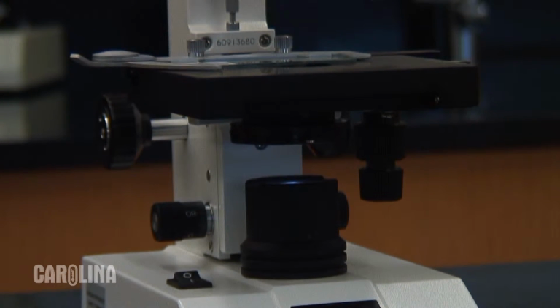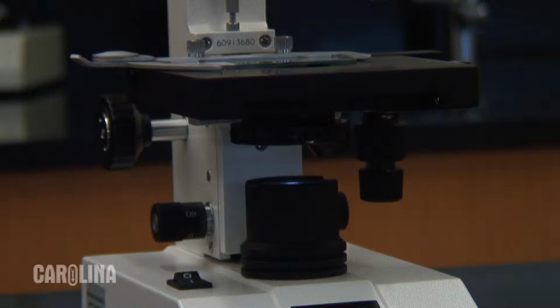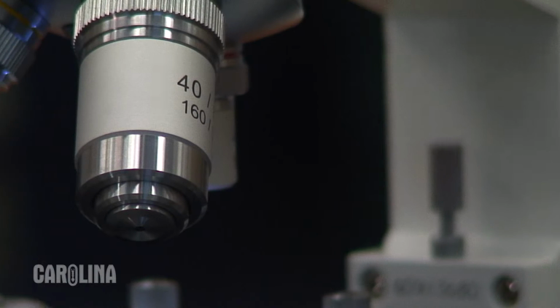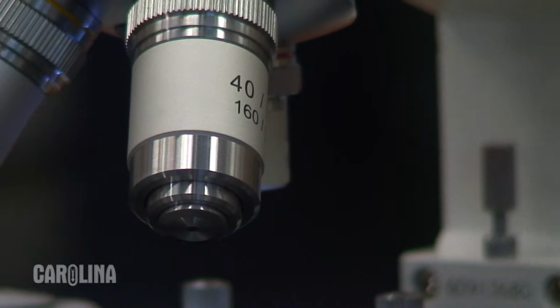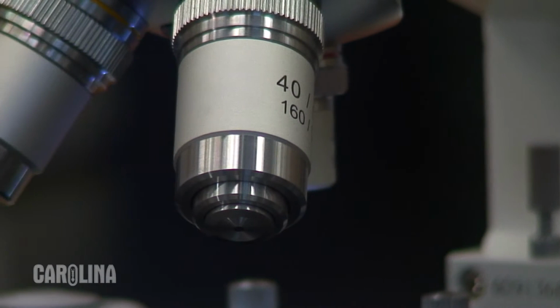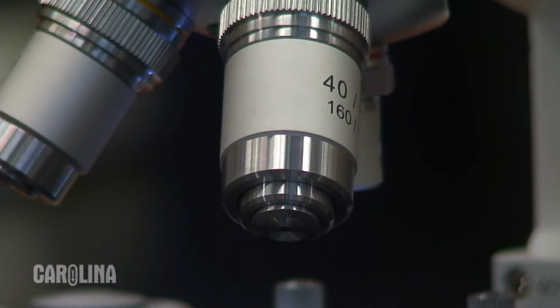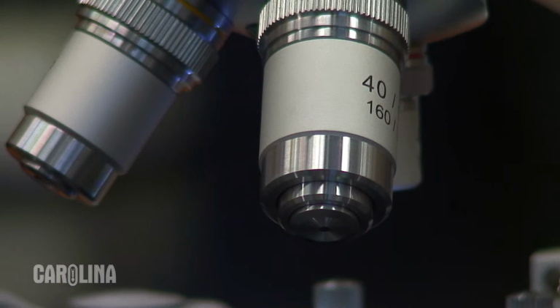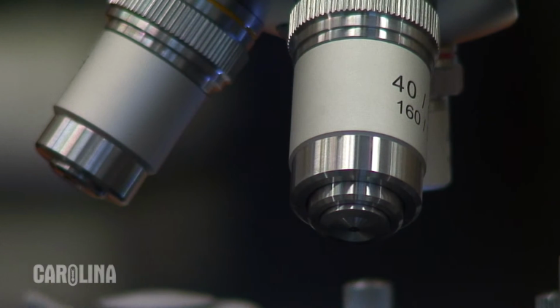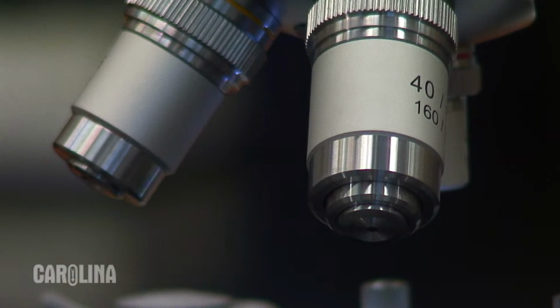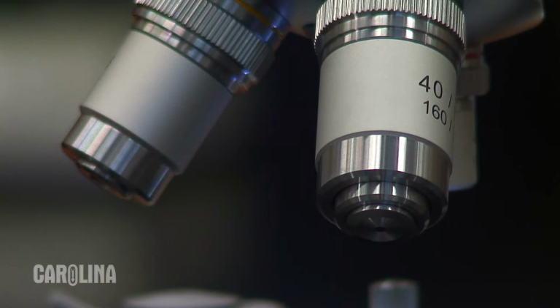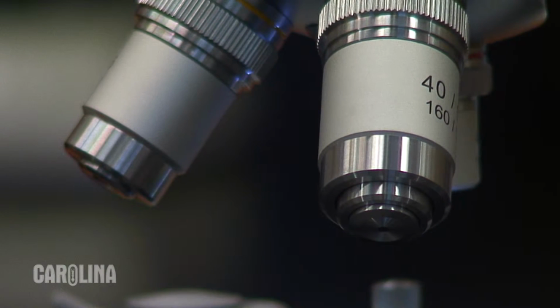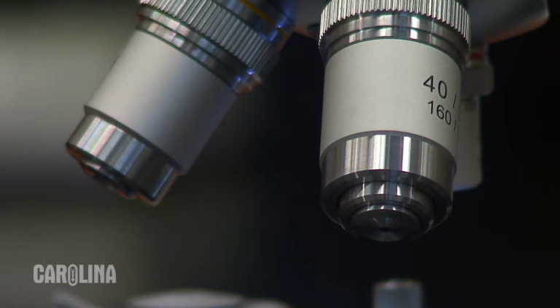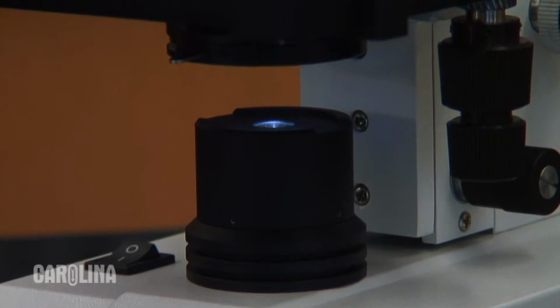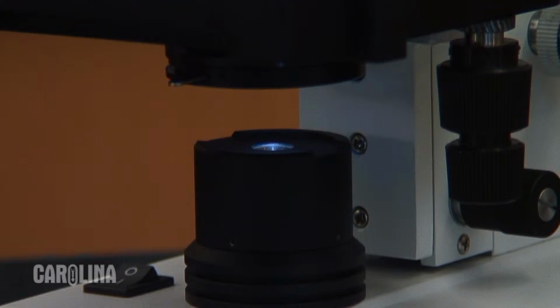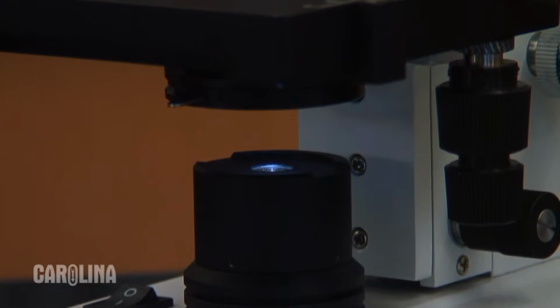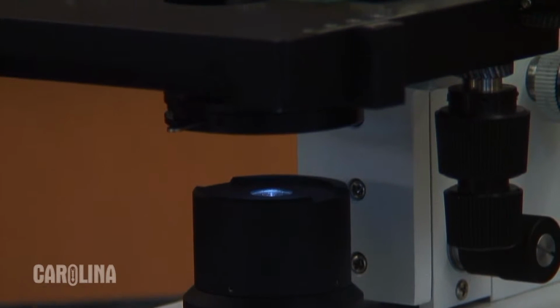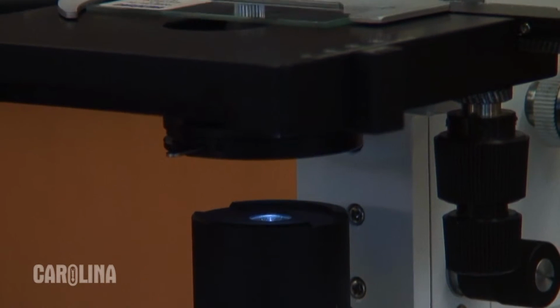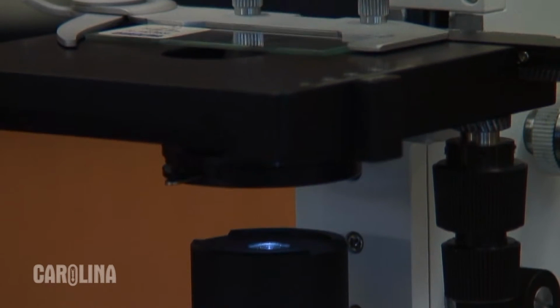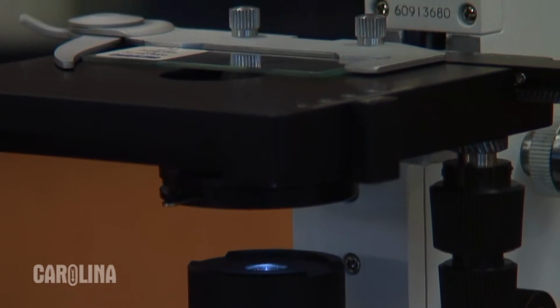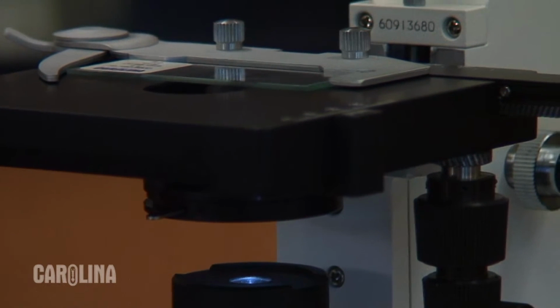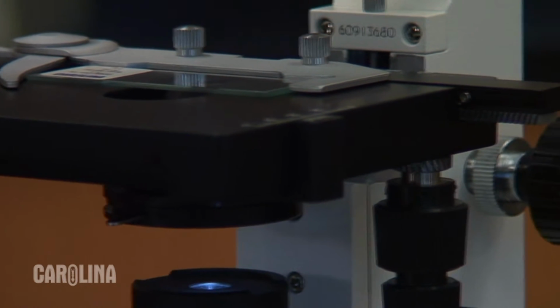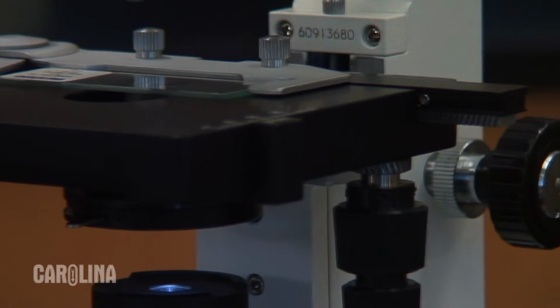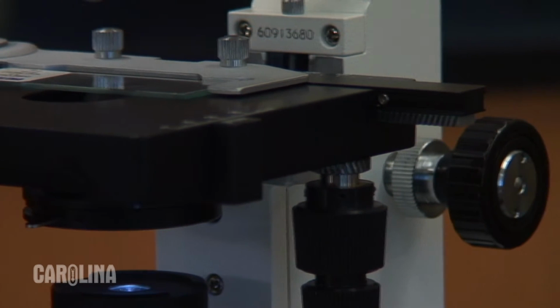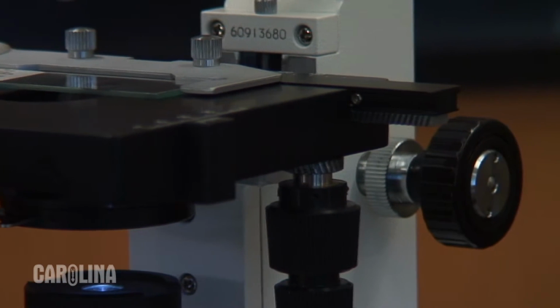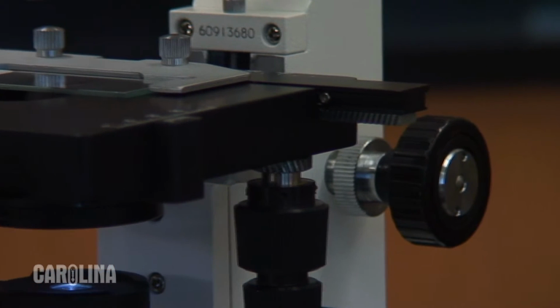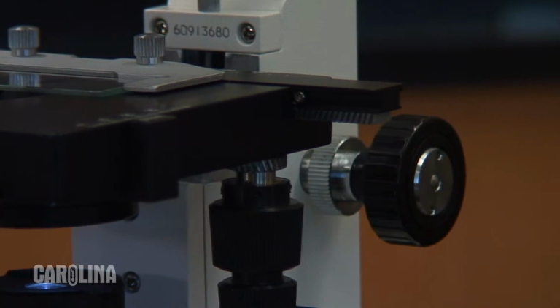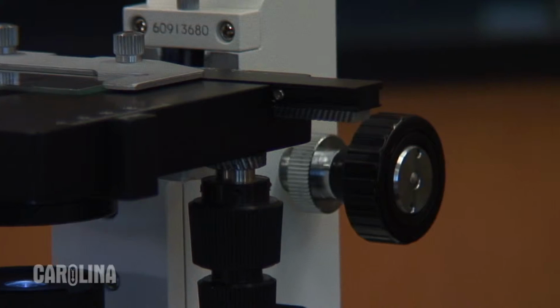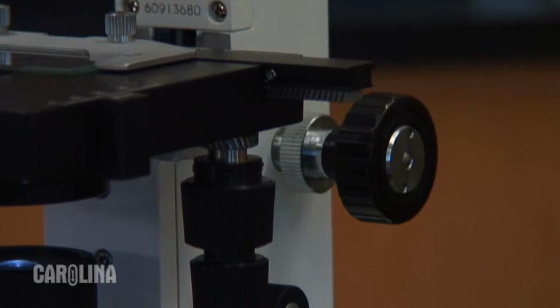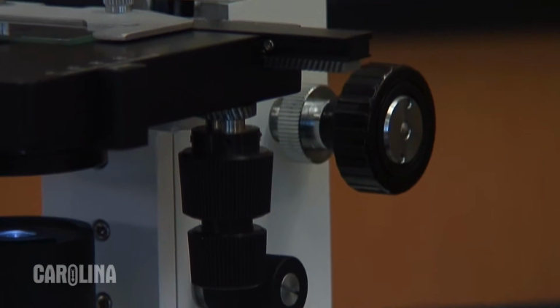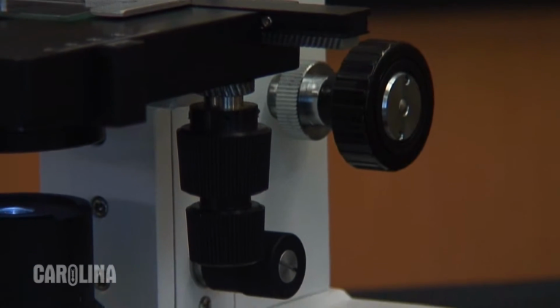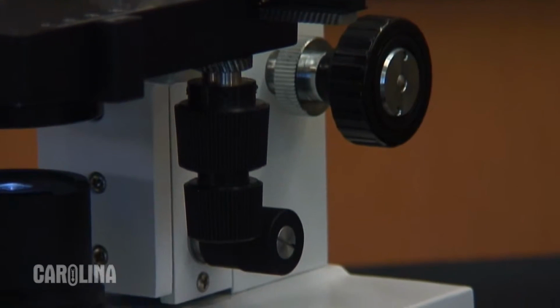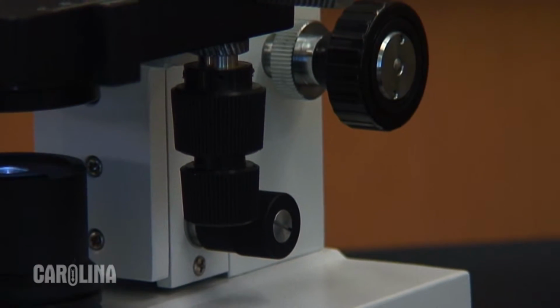It's the perfect one to demonstrate some of the great features of these microscopes including LED illumination, iris diaphragm, mechanical stage, coarse and fine focusing, and extra long battery life.